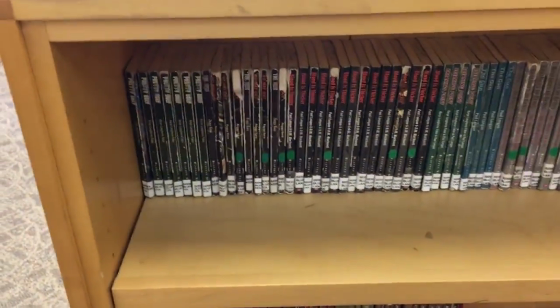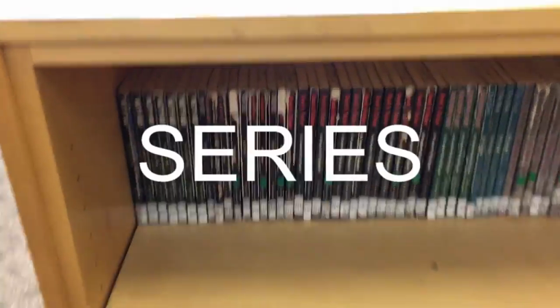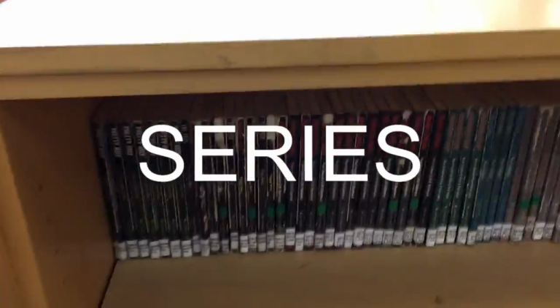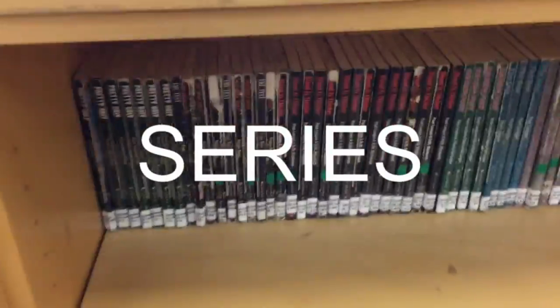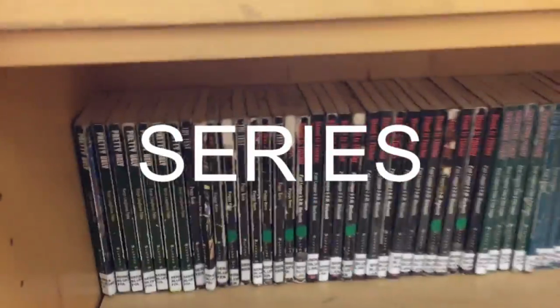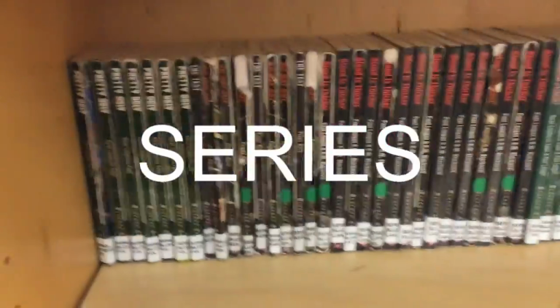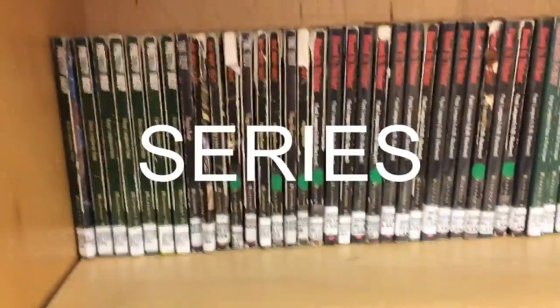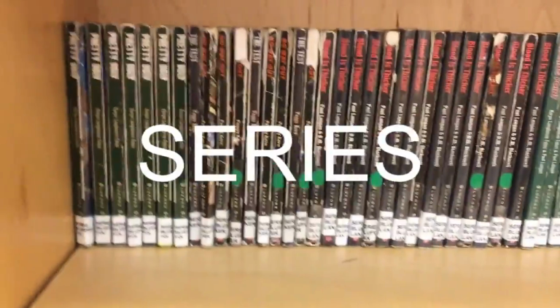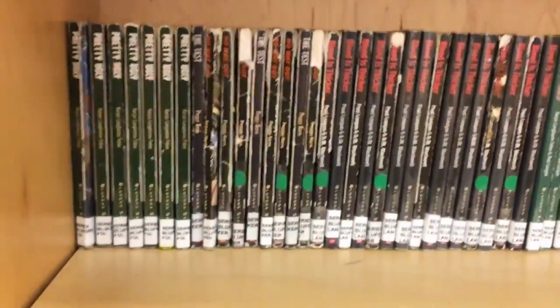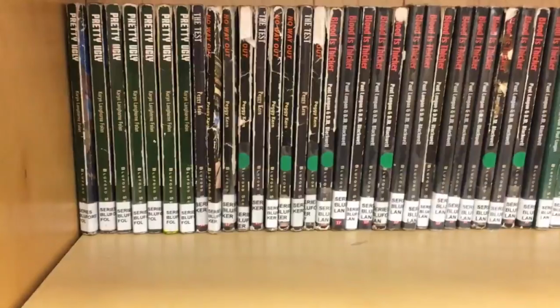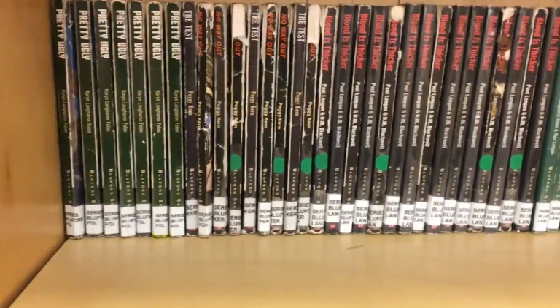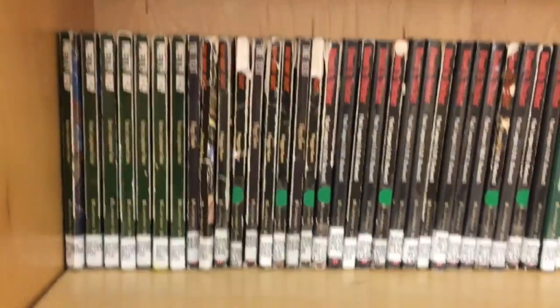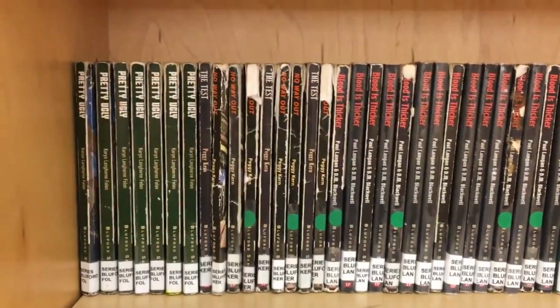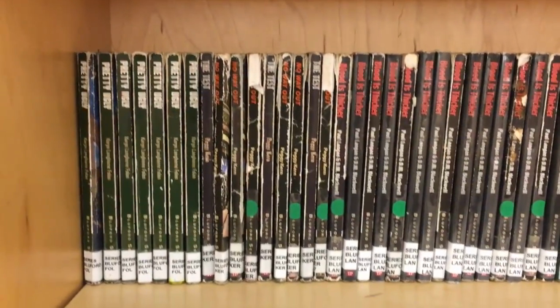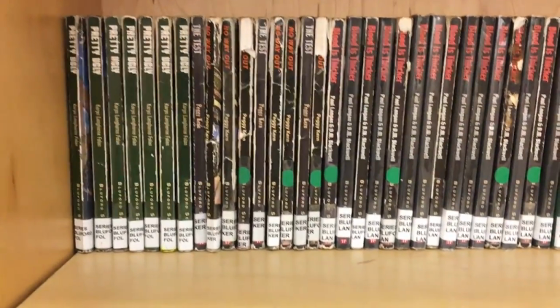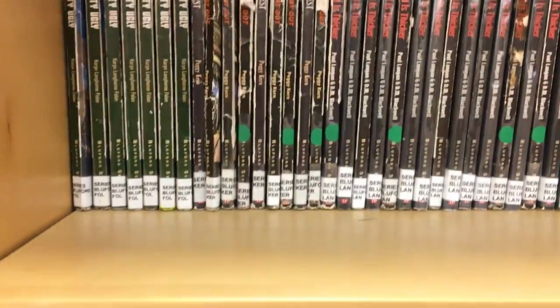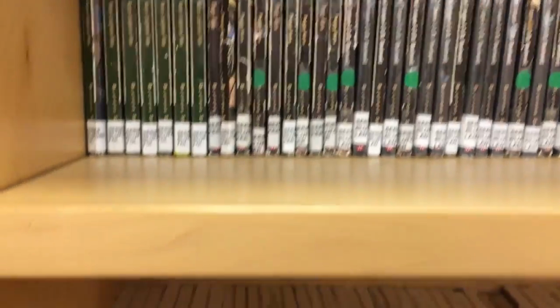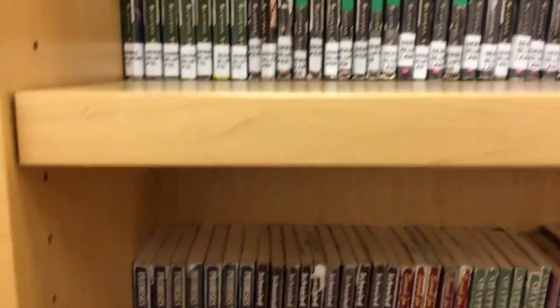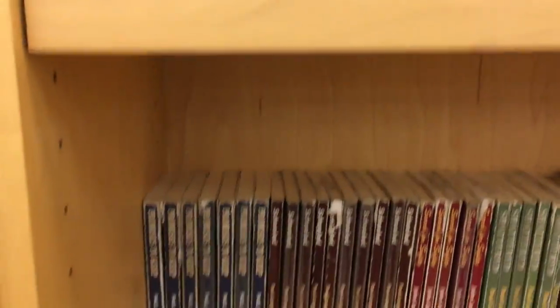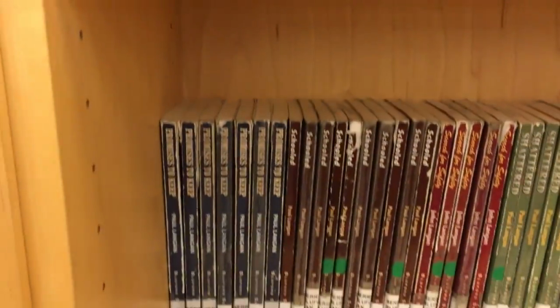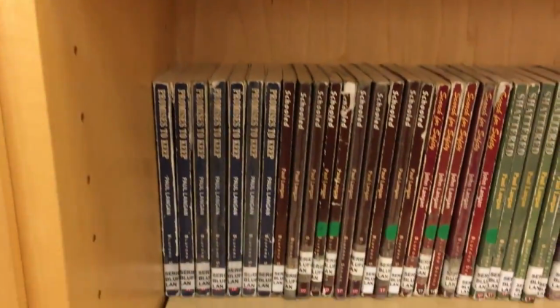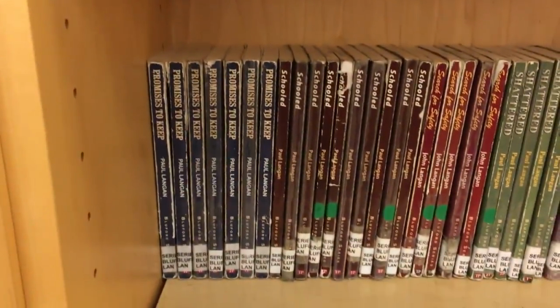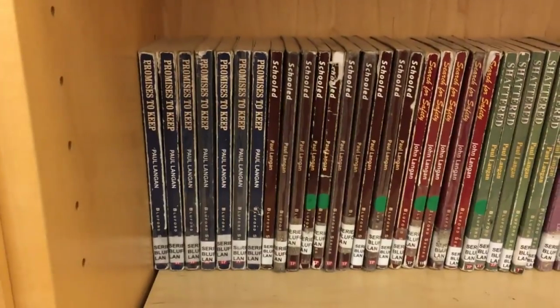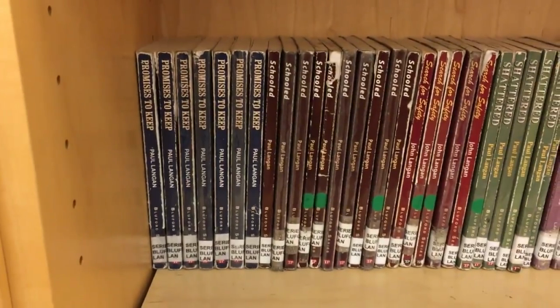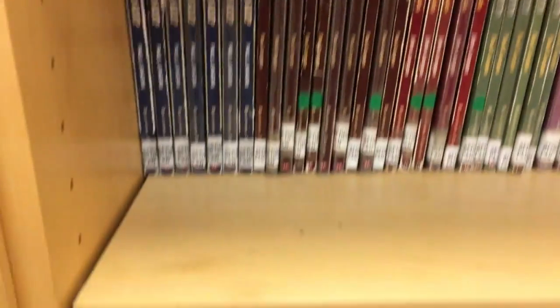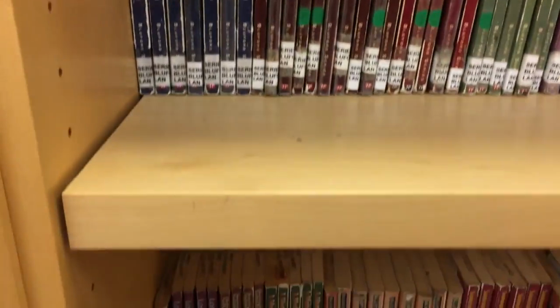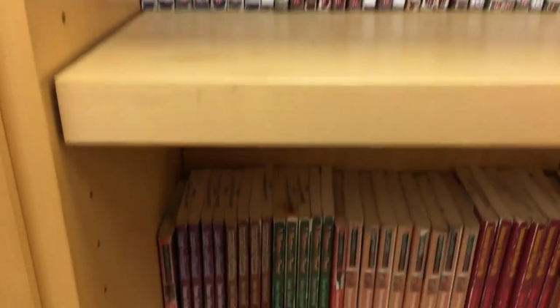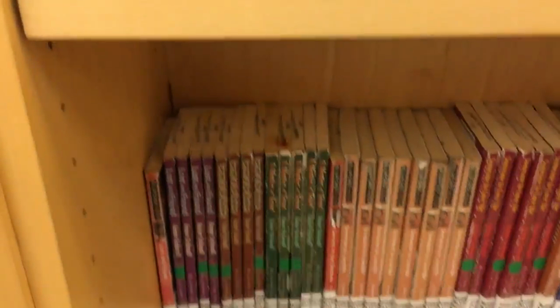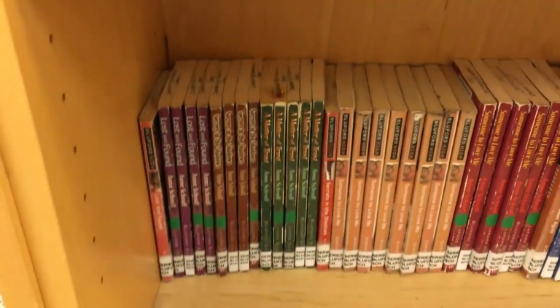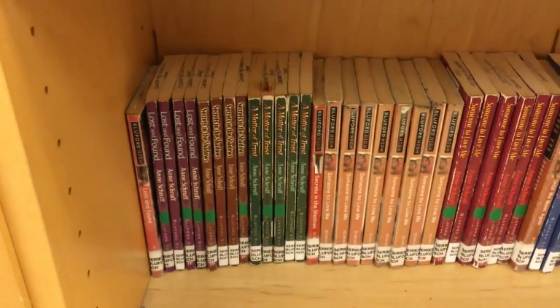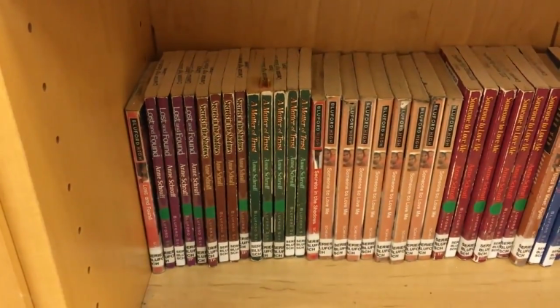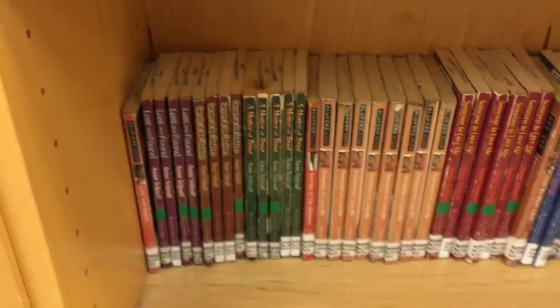This brings us to the series section, which is right next to graphic novels. You need to shelve these by the name of the series and then by the author. For example, it'll show on the spine label blue for Bluford, and then the author will be on the bottom.